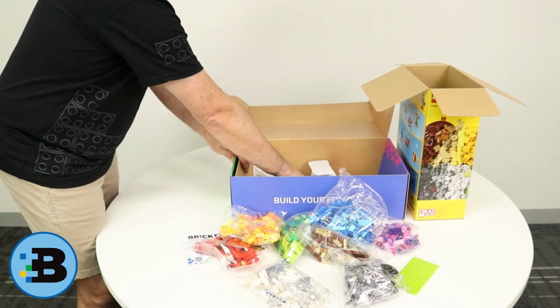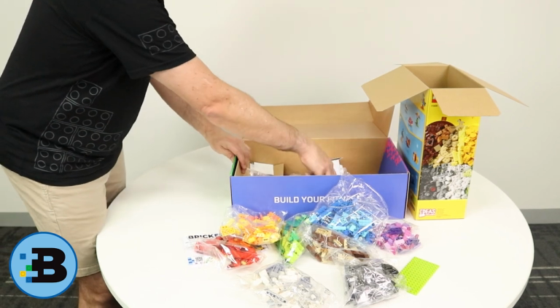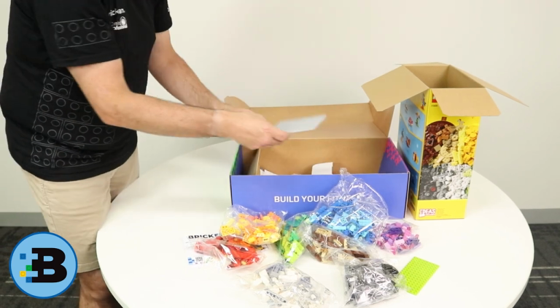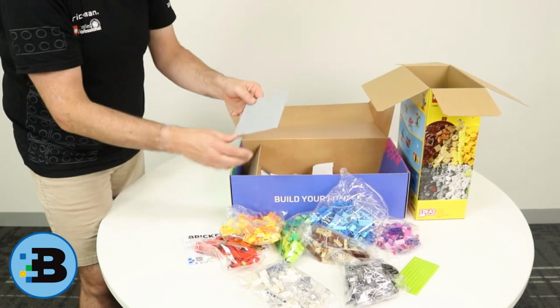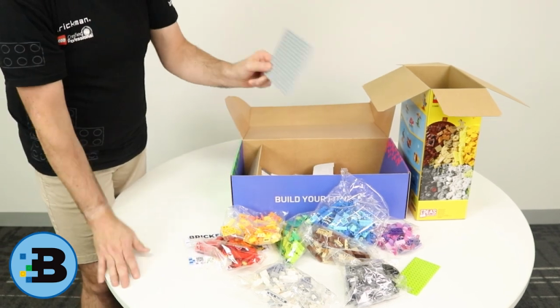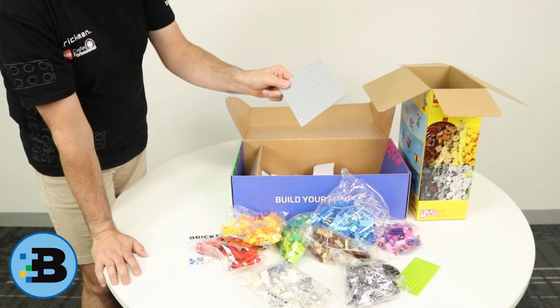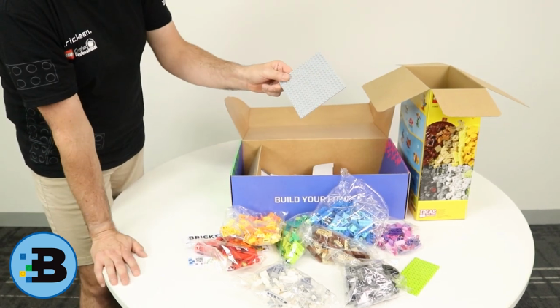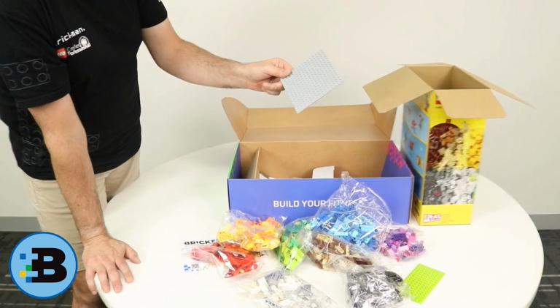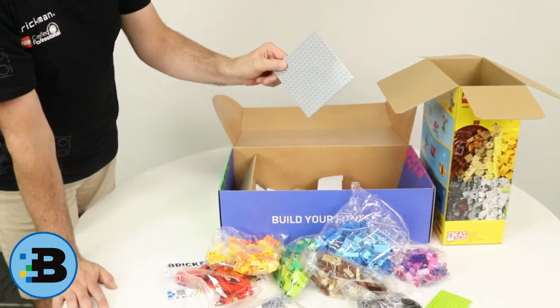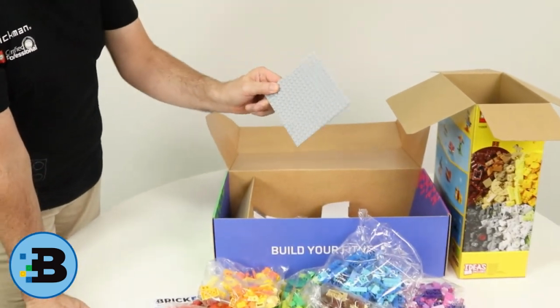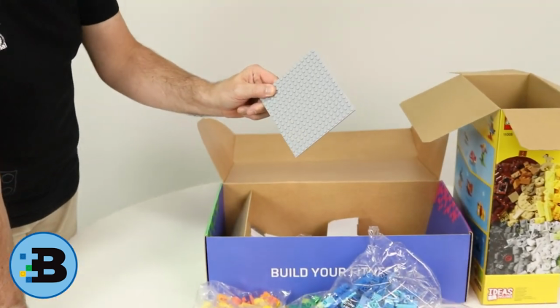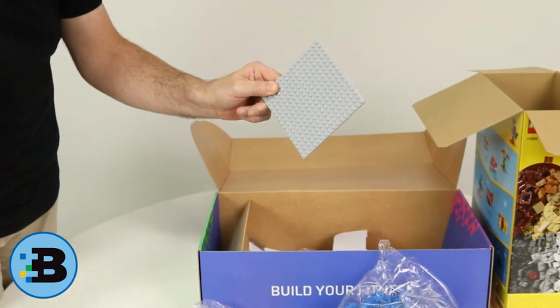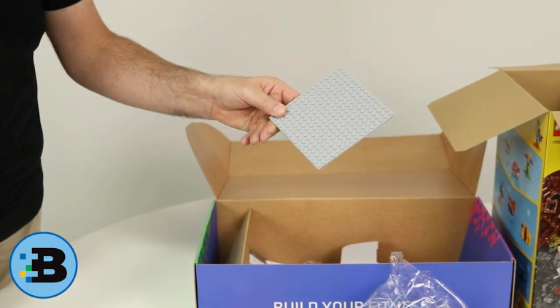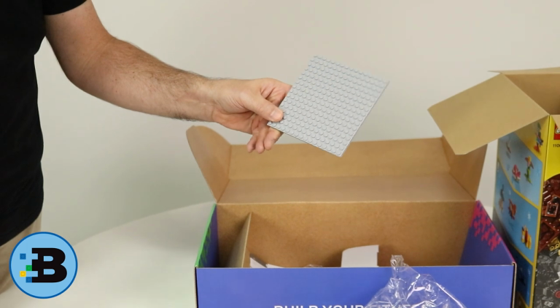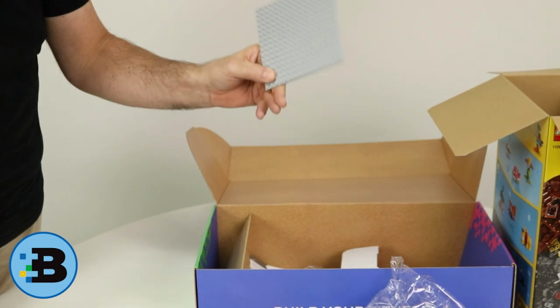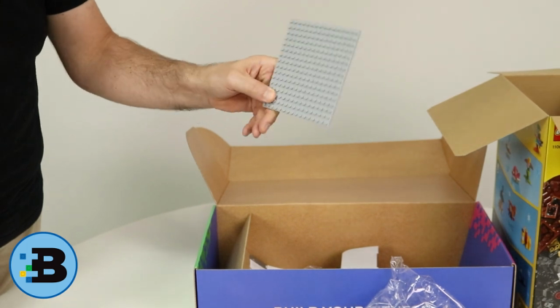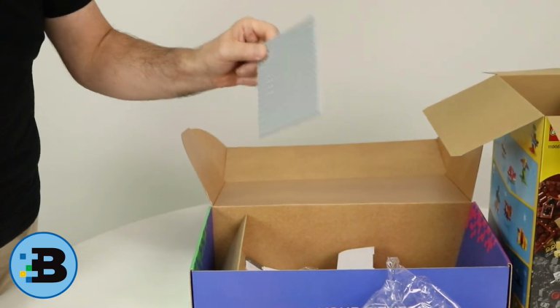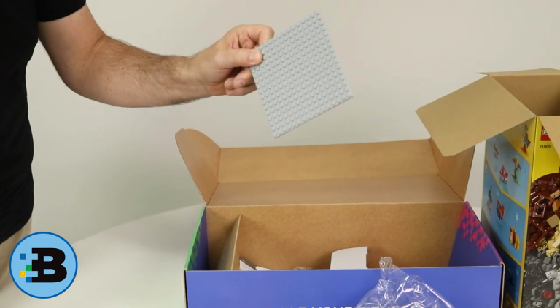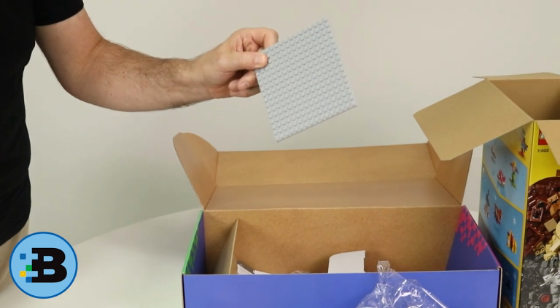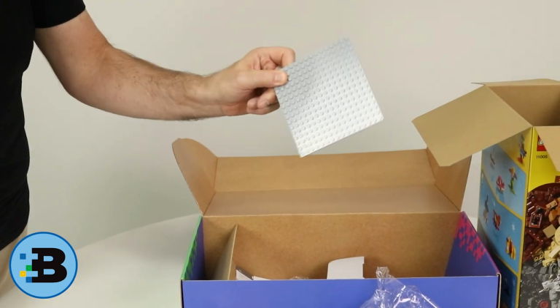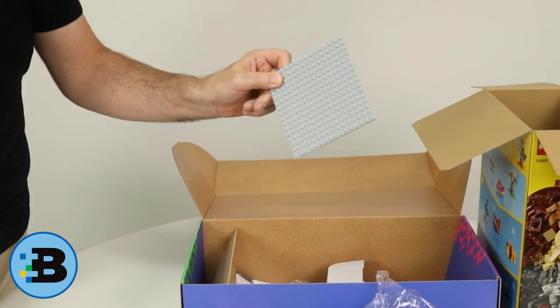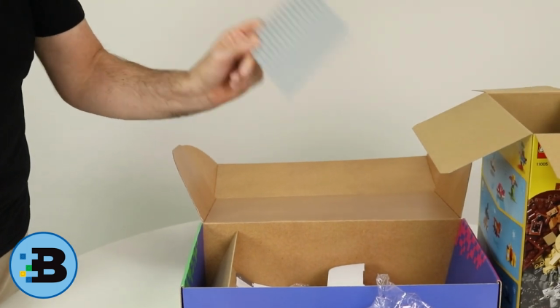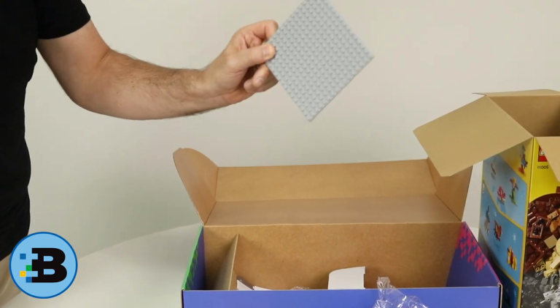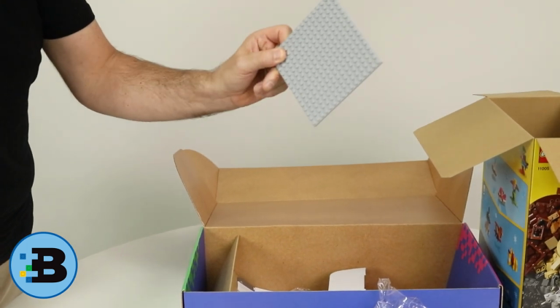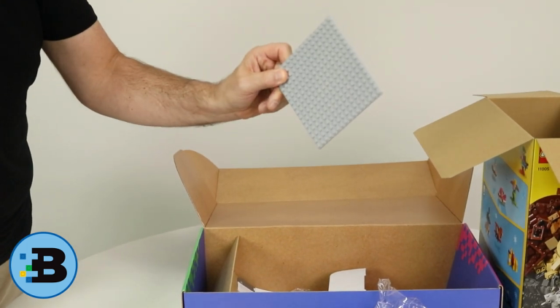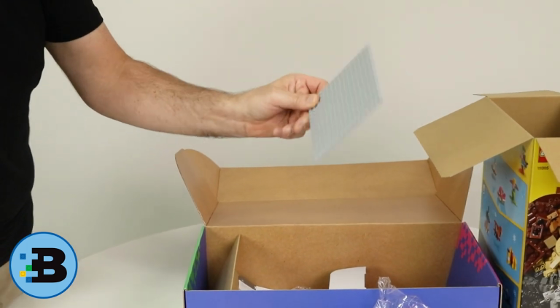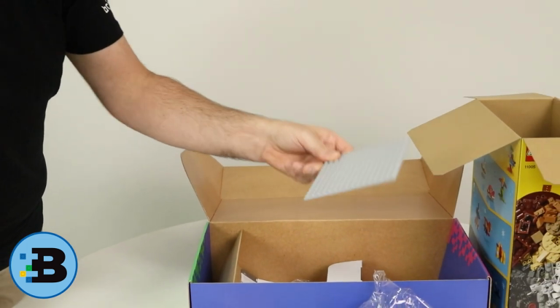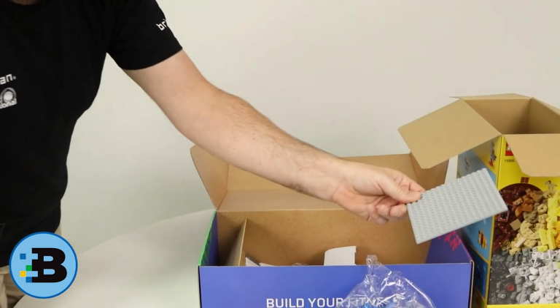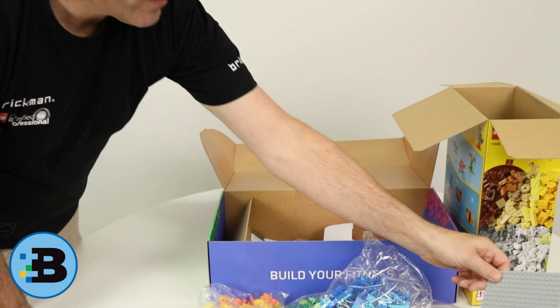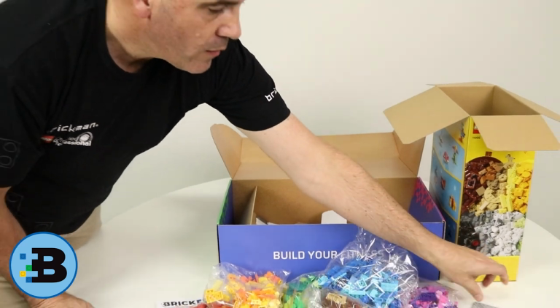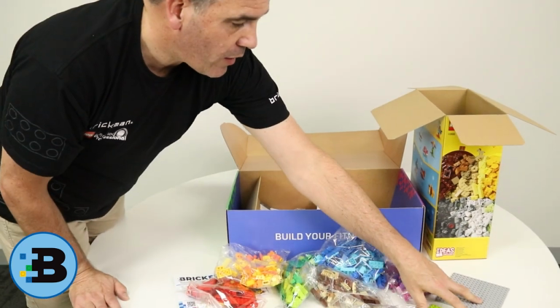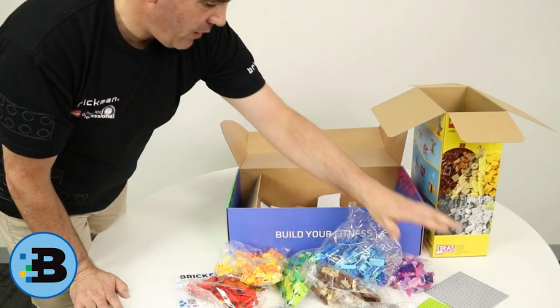There's also a bonus 16 by 16 base plate that gets used in a few different BrickFit builds. So that's on top of it as well, which is great.